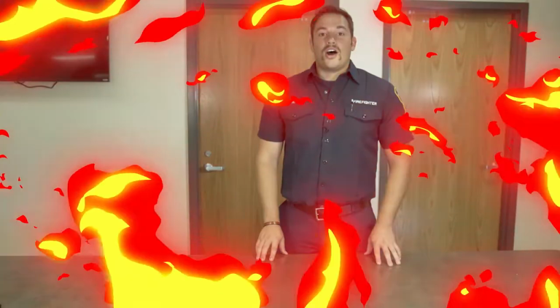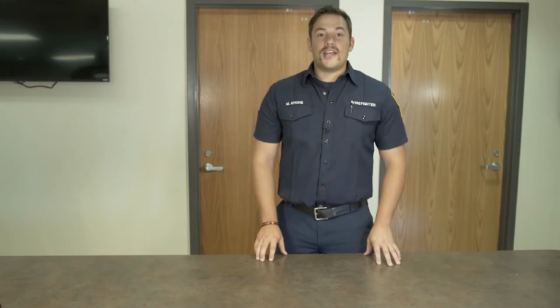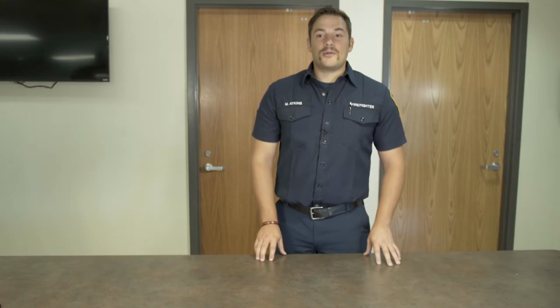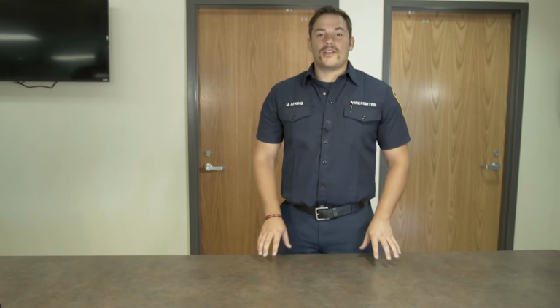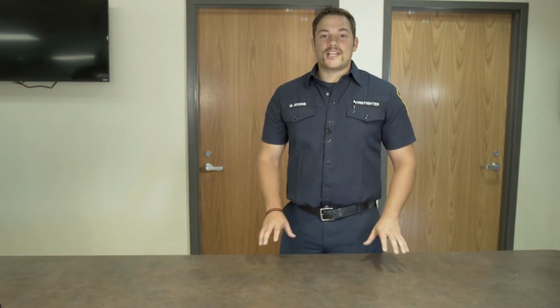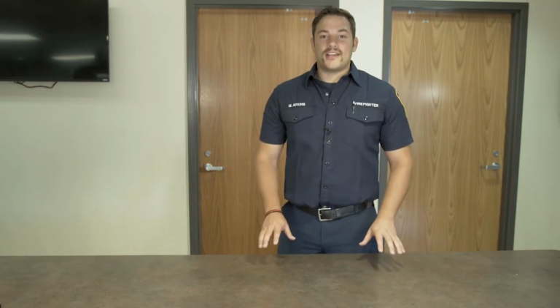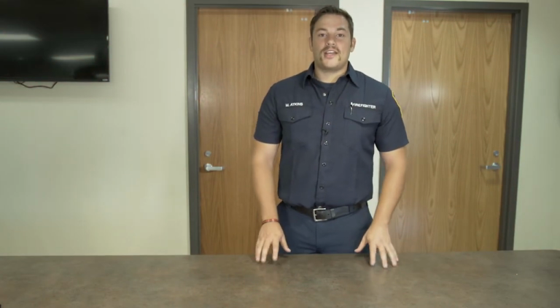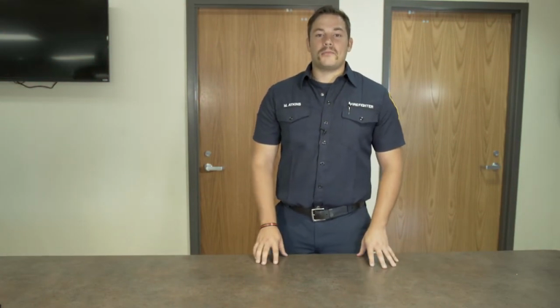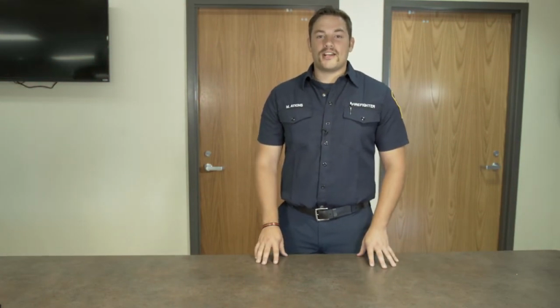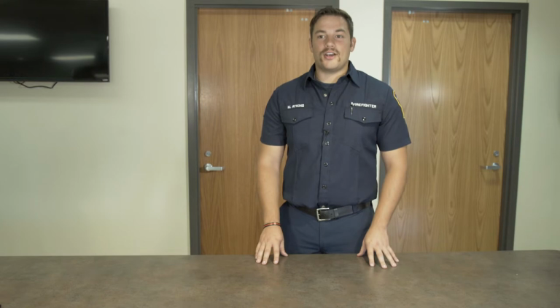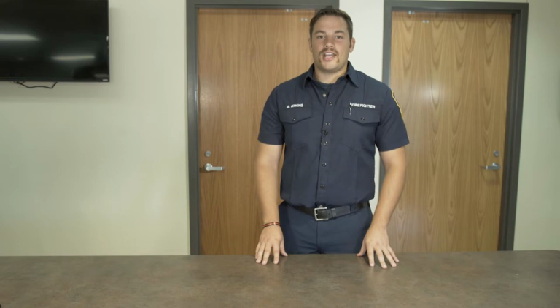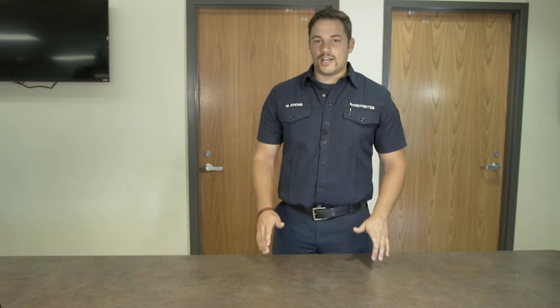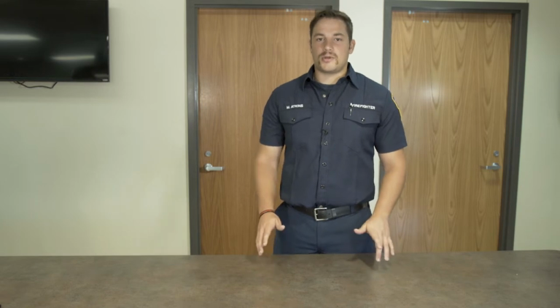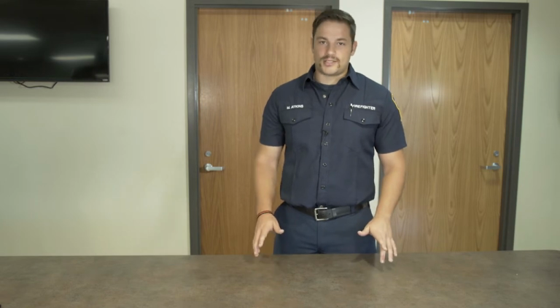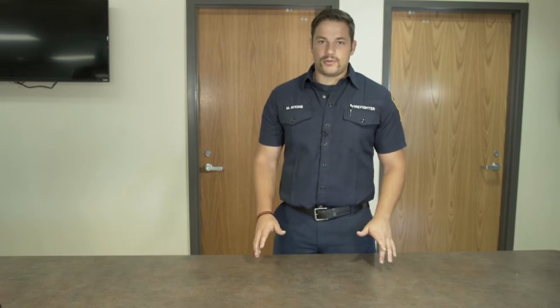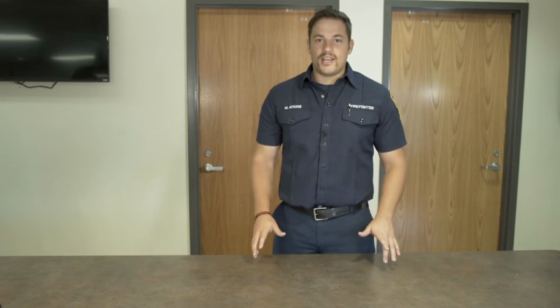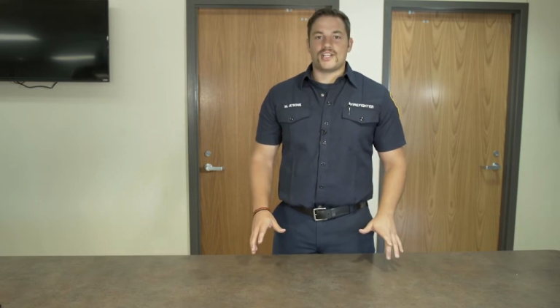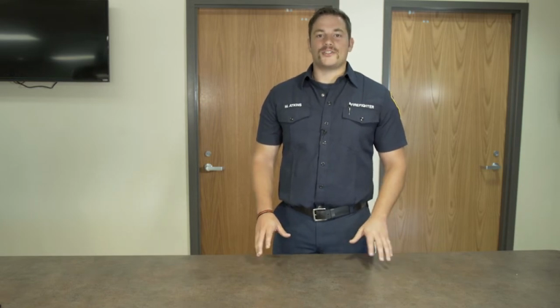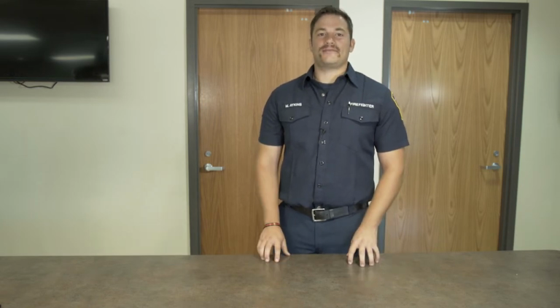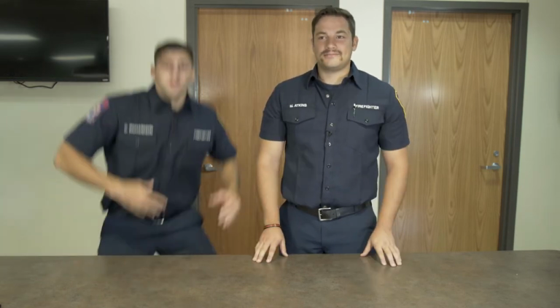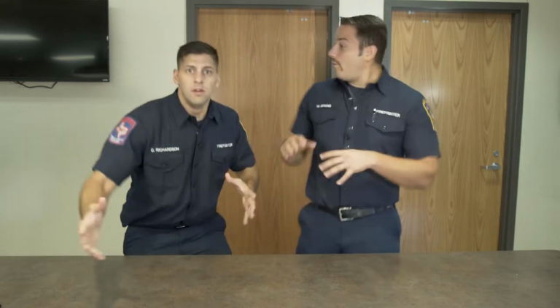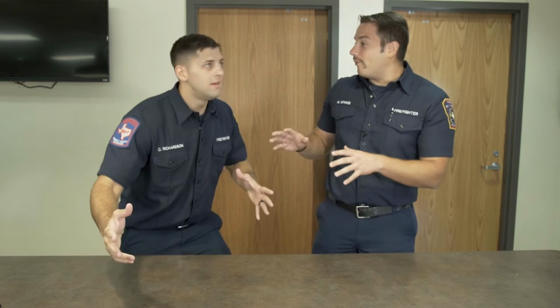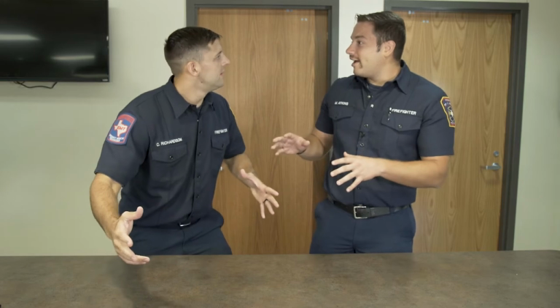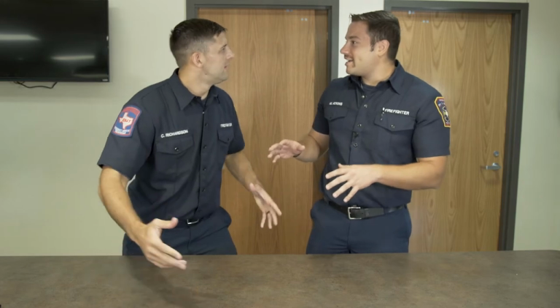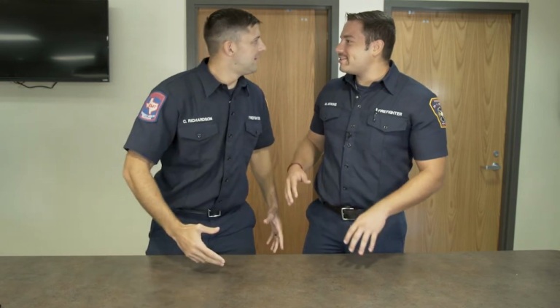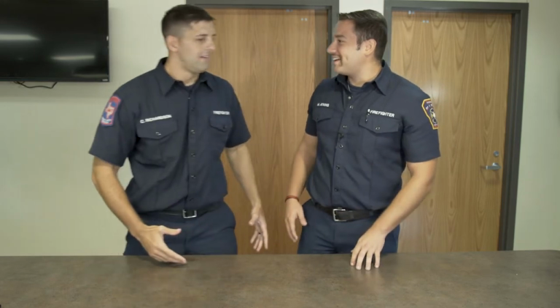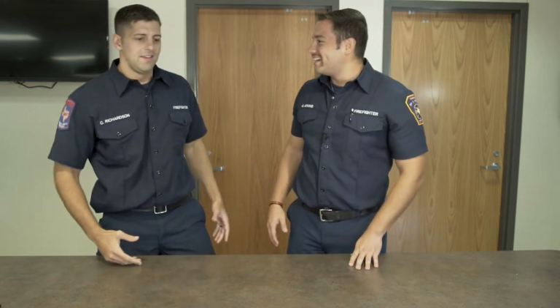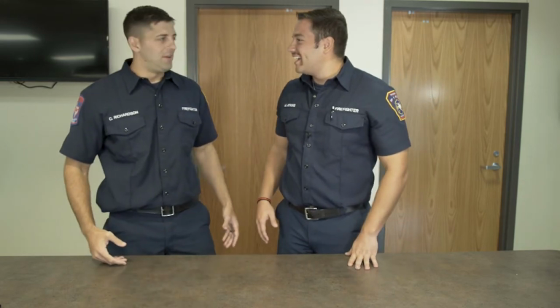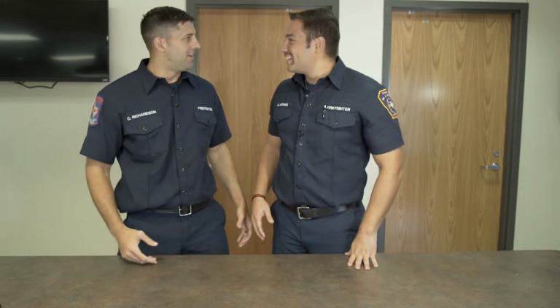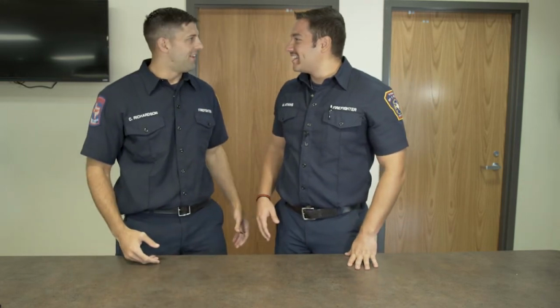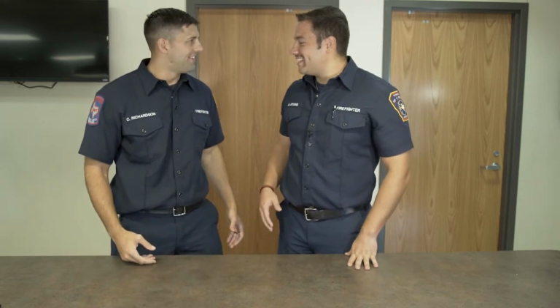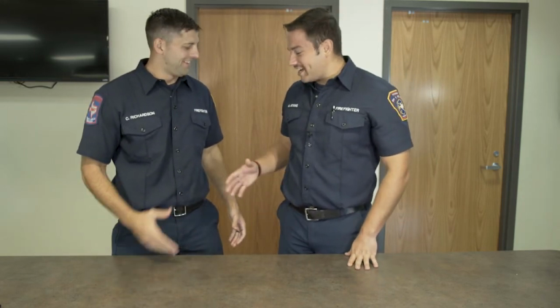Today we're joined by one of the coolest guys I know. Met him about a year and a half ago — he loves playing pranks on people. Chase Richardson! Chase, where'd you come from? Been here all along. Sneaky Chase.